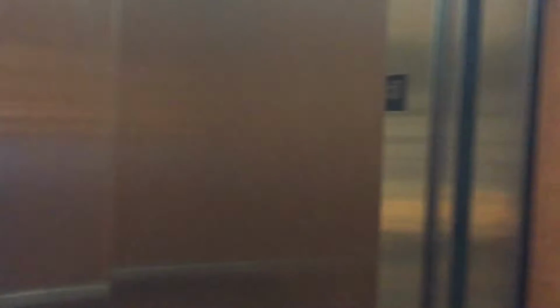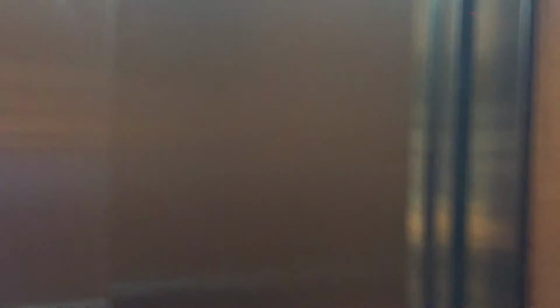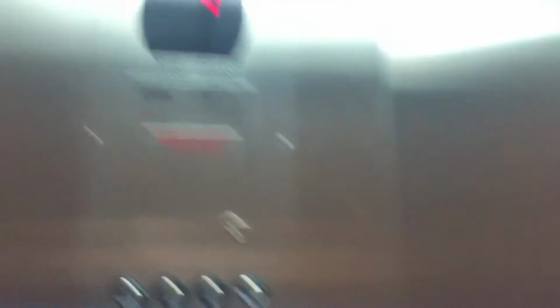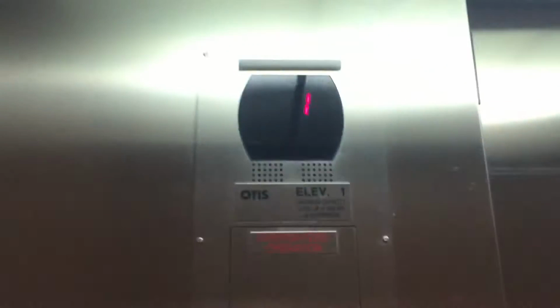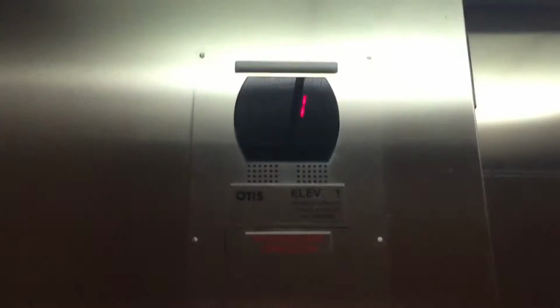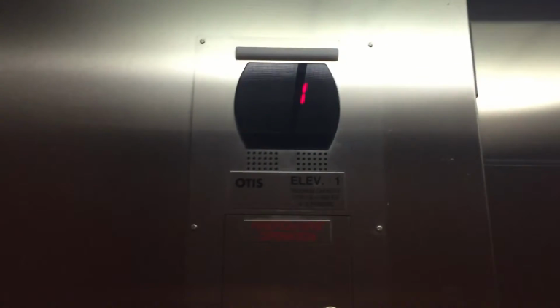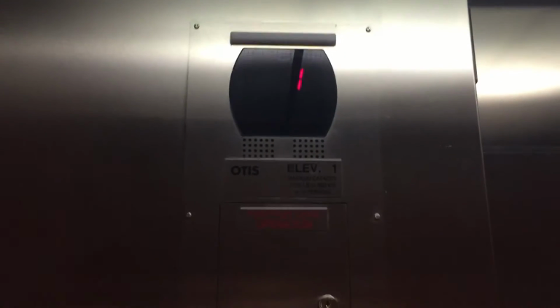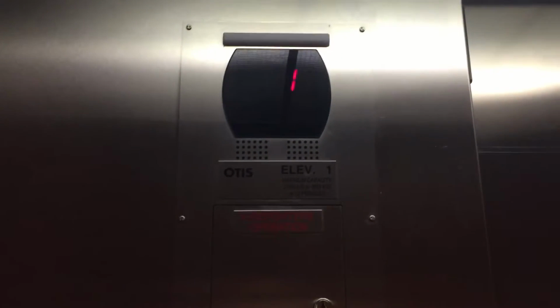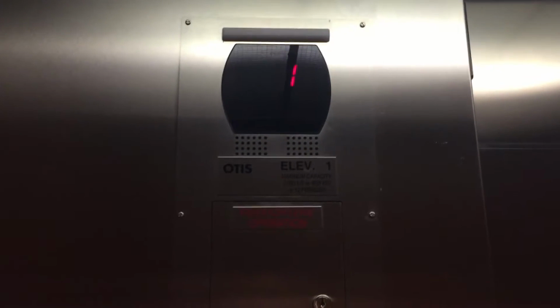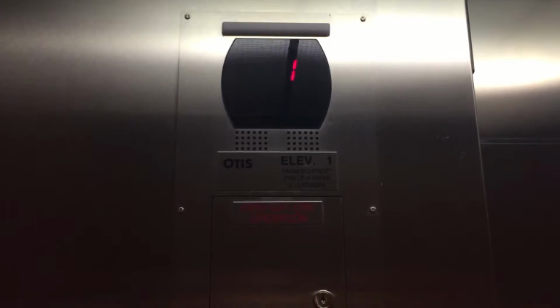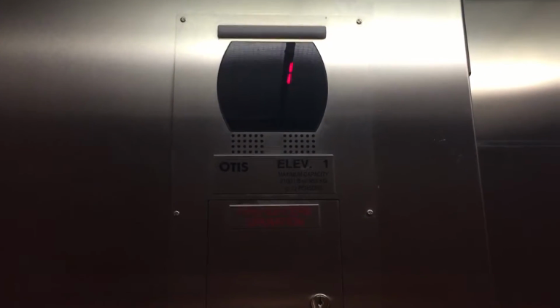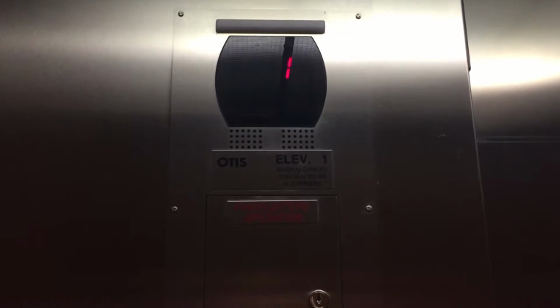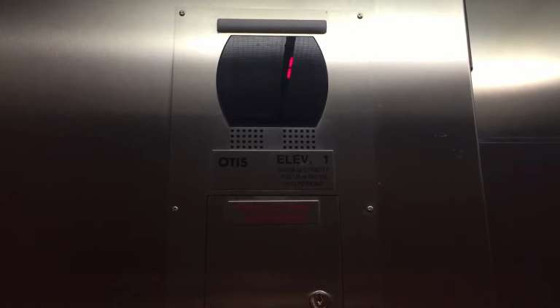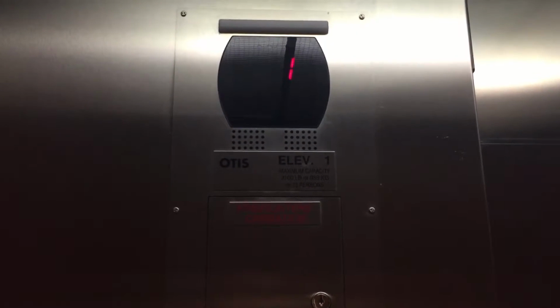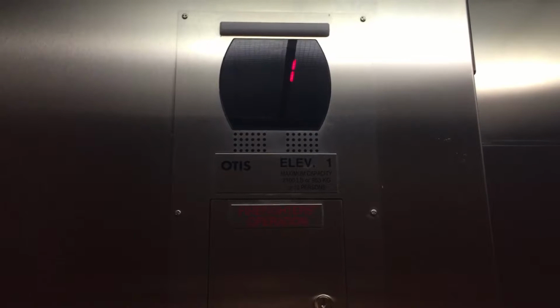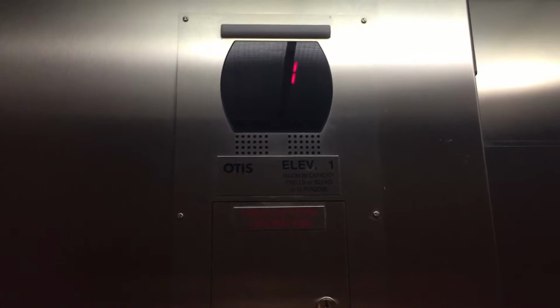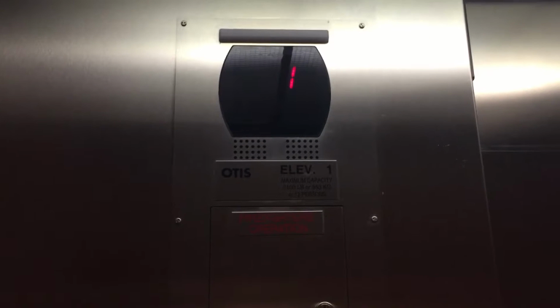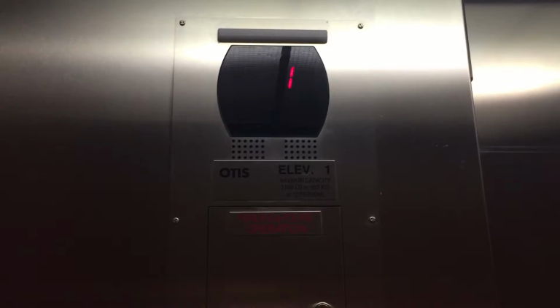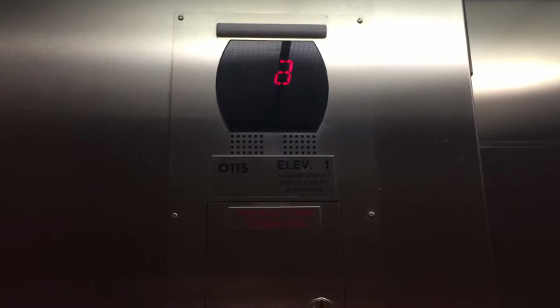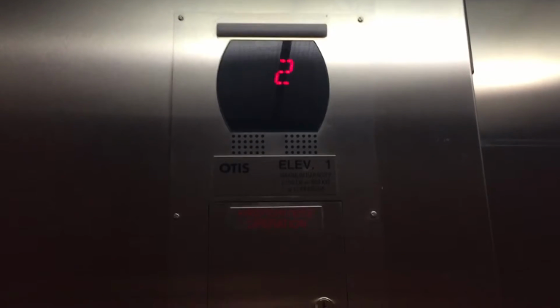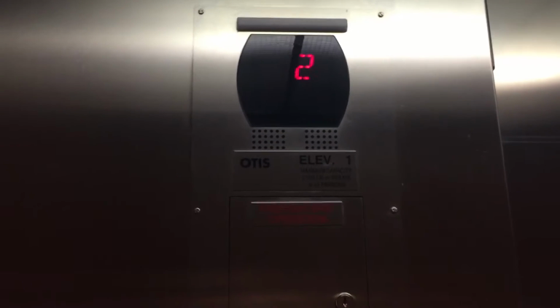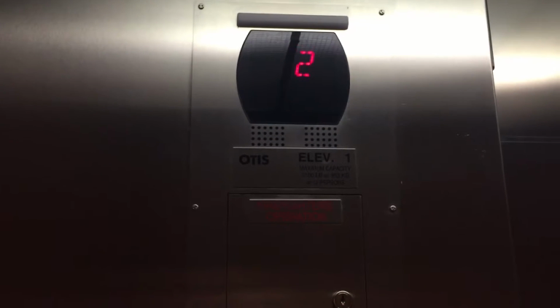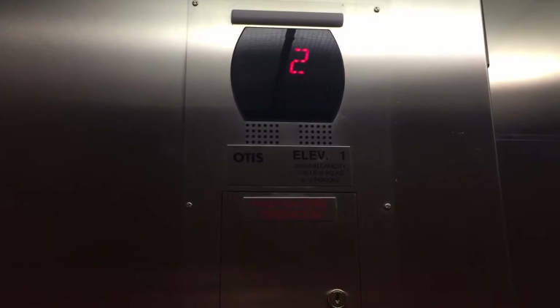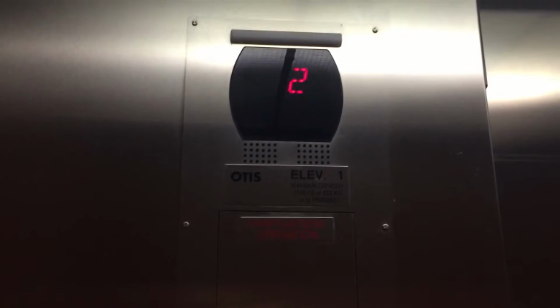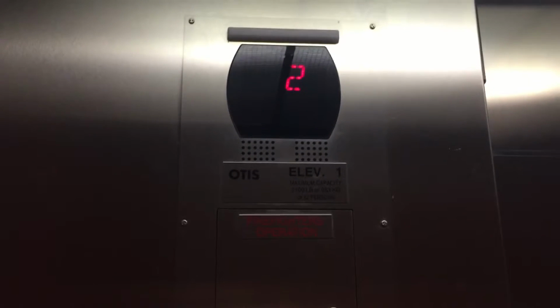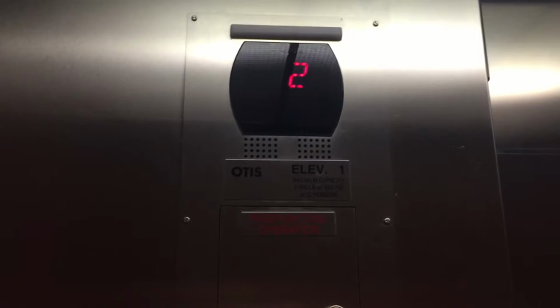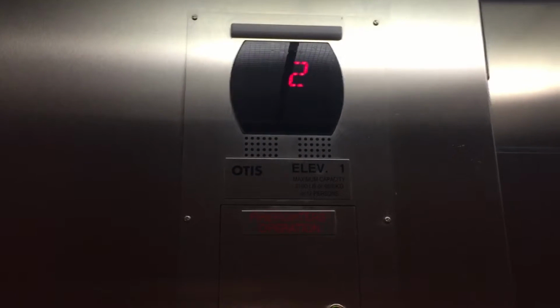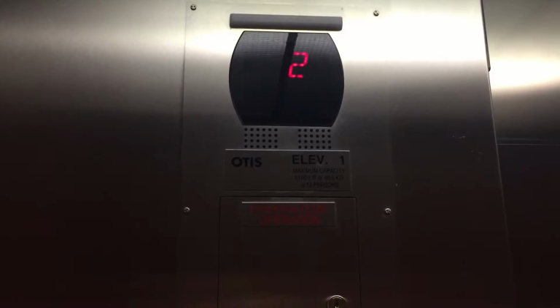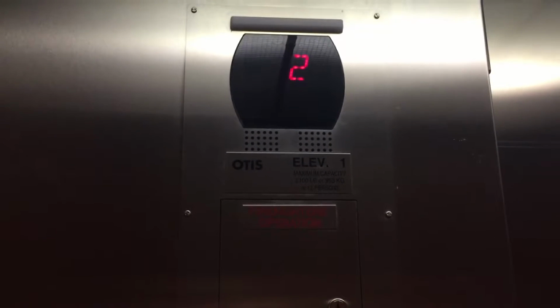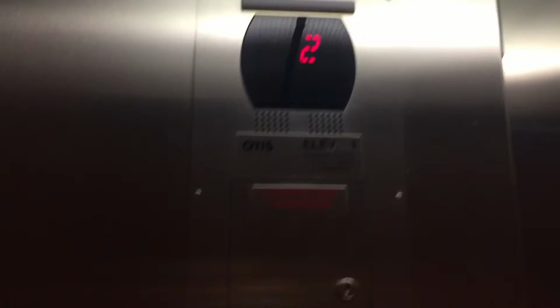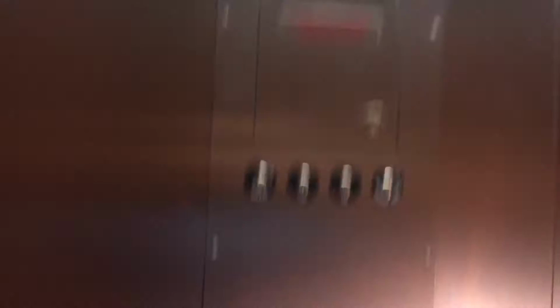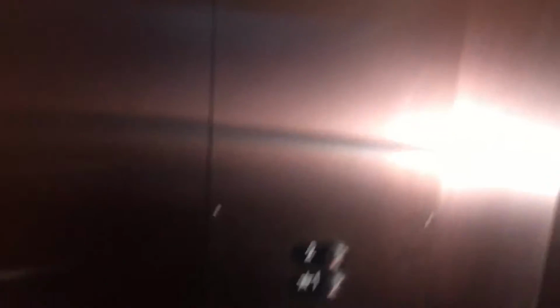There's a door. Here we go. Ooh, it's traction. But it's two floors, man. Second floor. Second floor.